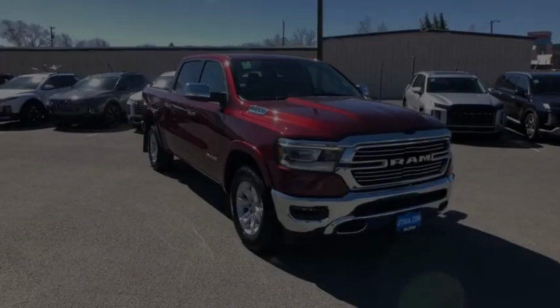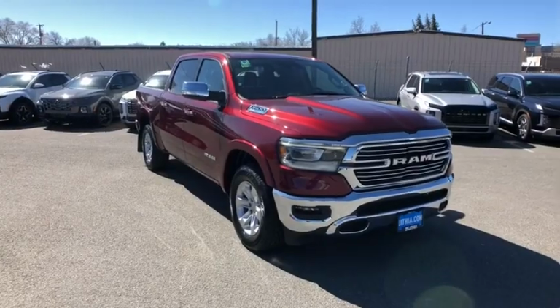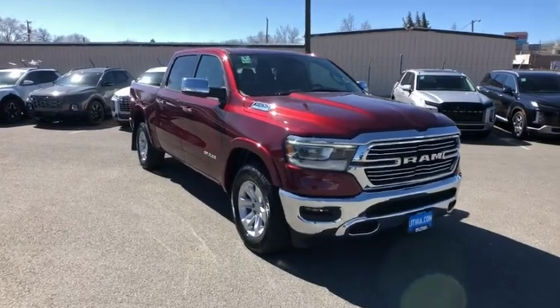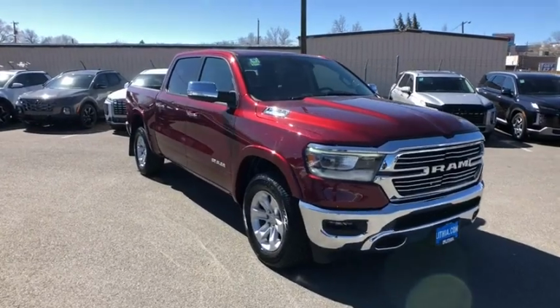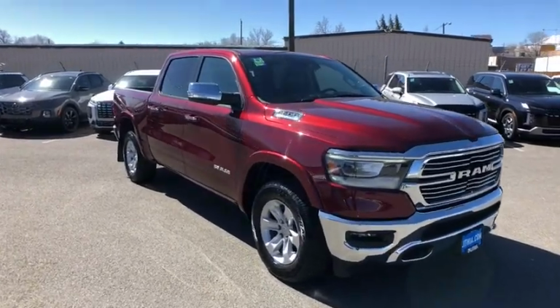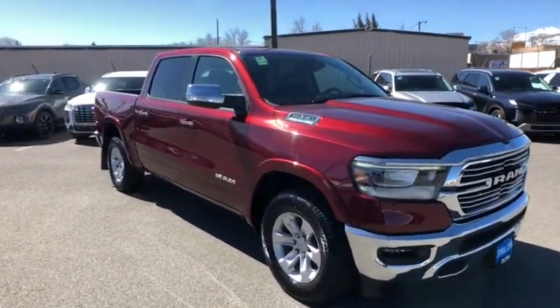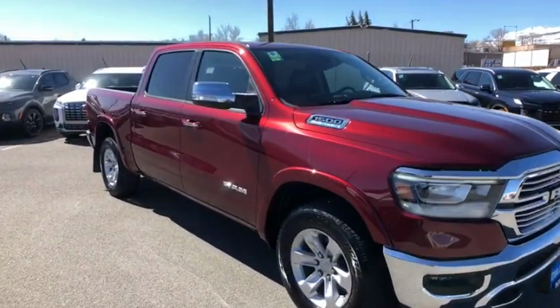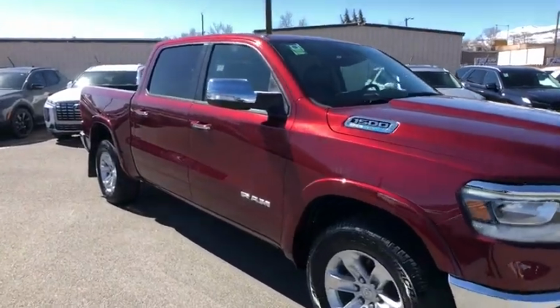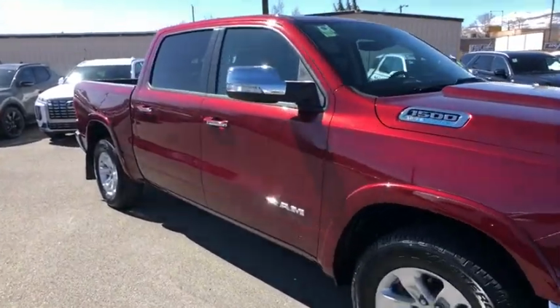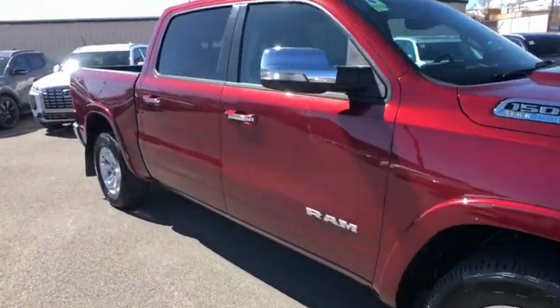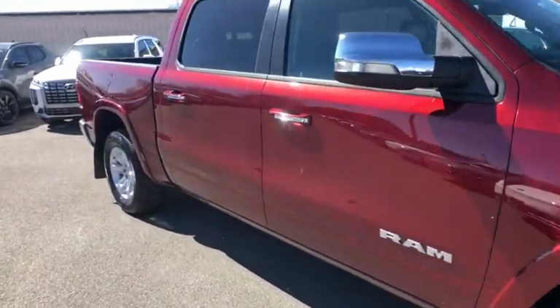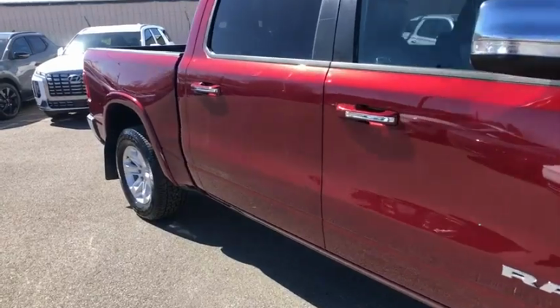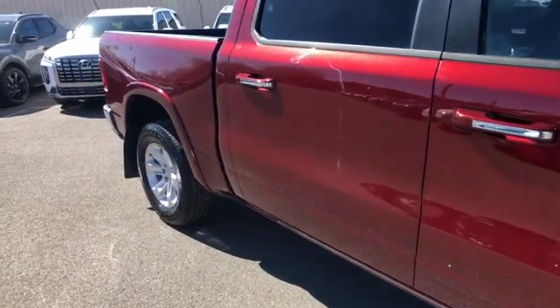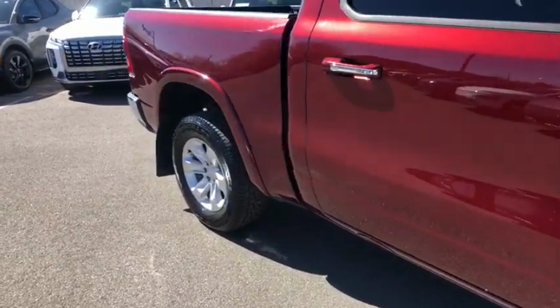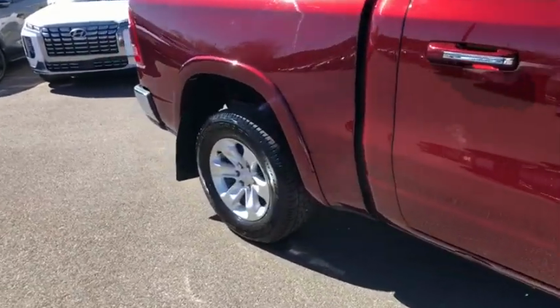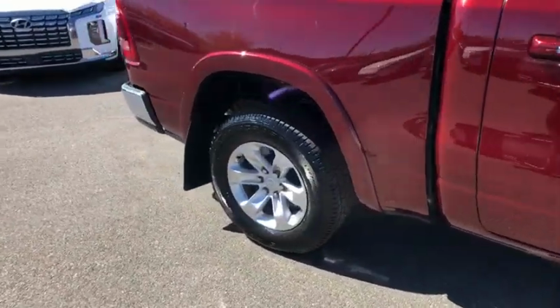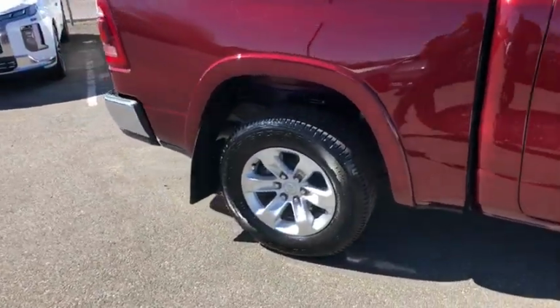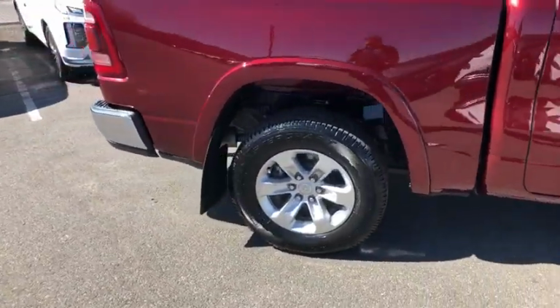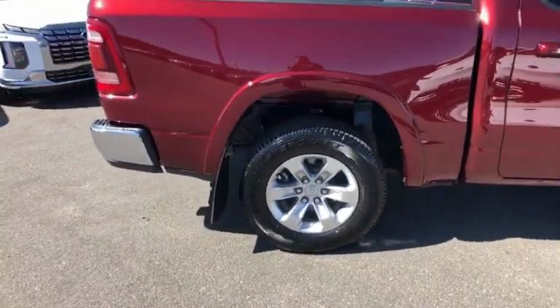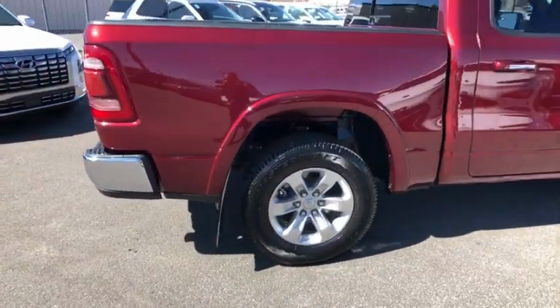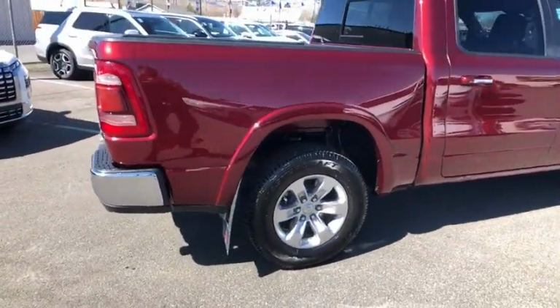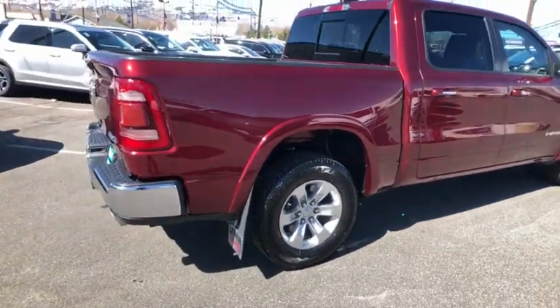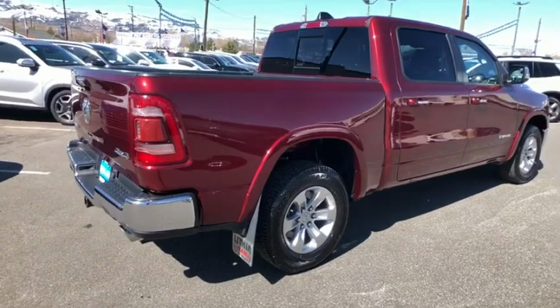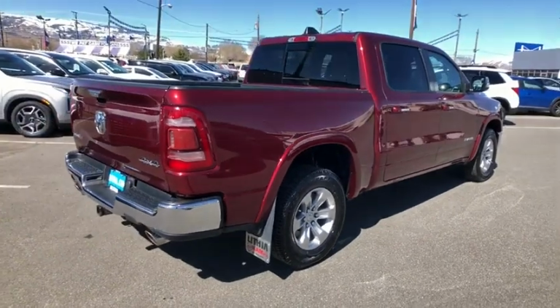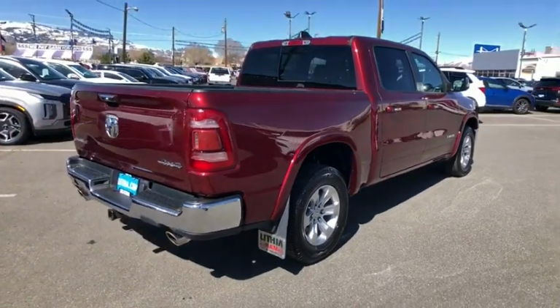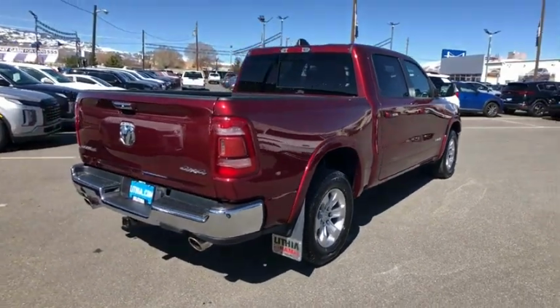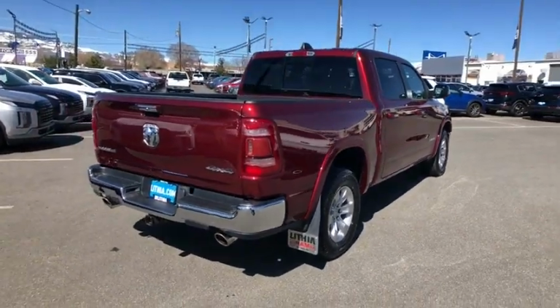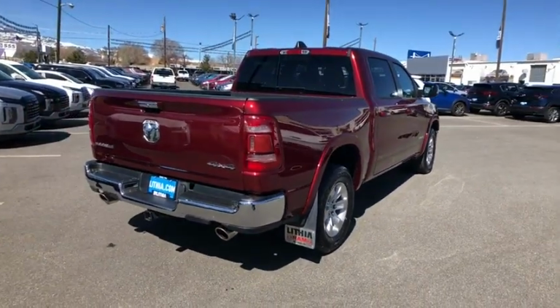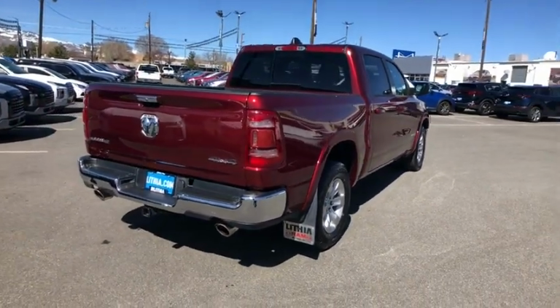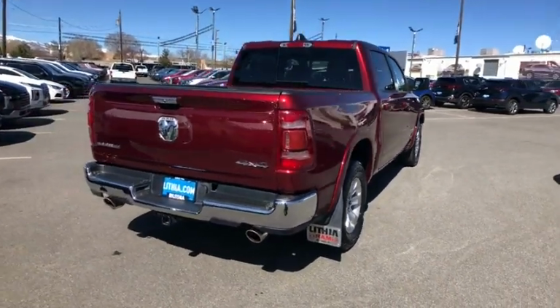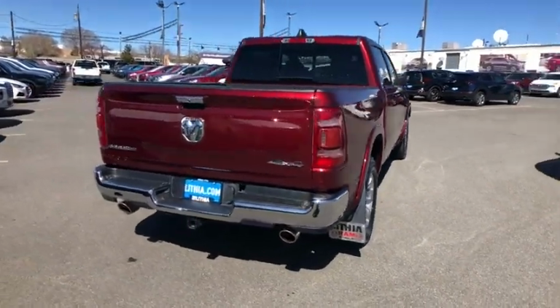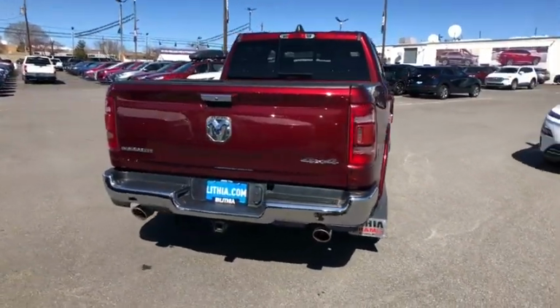Come test drive the 2021 Ram 1500. The Ram 1500 went against the Chevrolet Silverado, Ford F-150, and Toyota Tundra, which are all excellent trucks in their own right. The Ram took home the prize for its well-rounded strength.